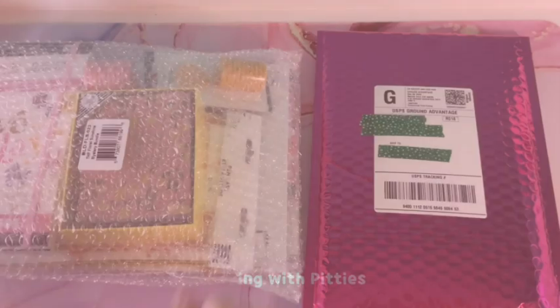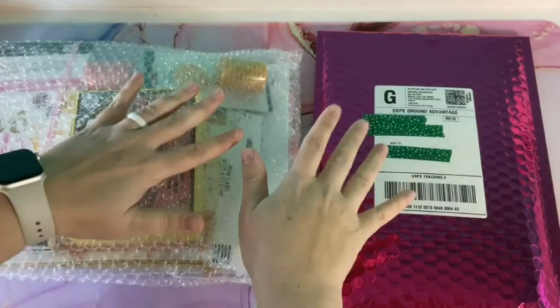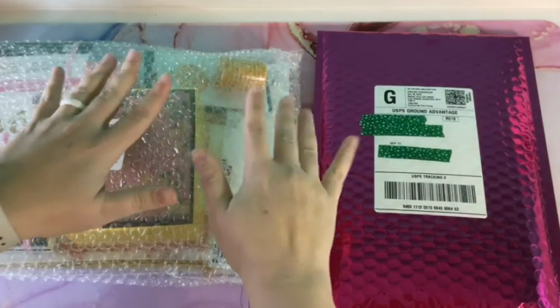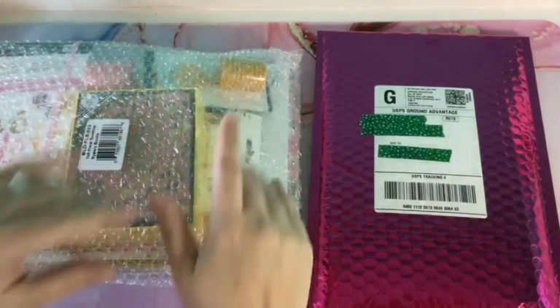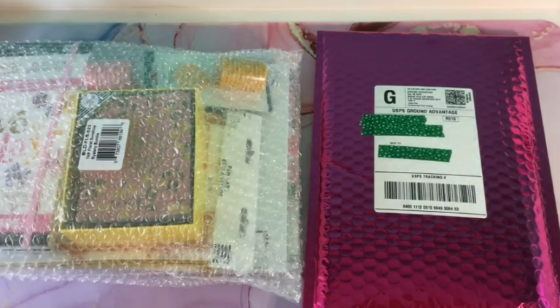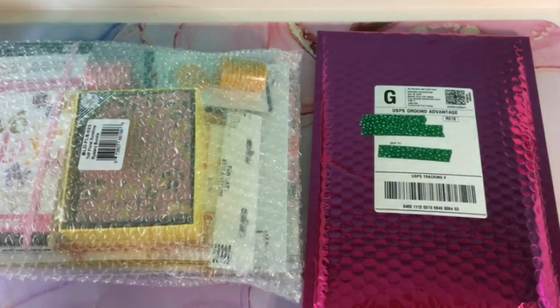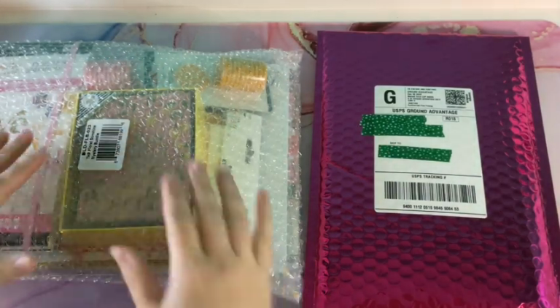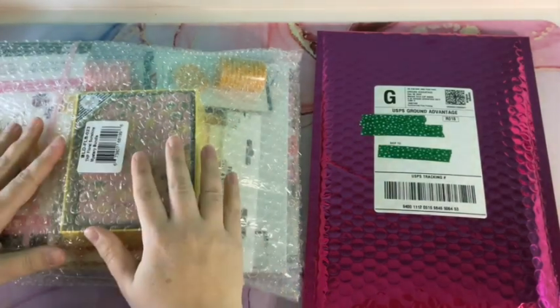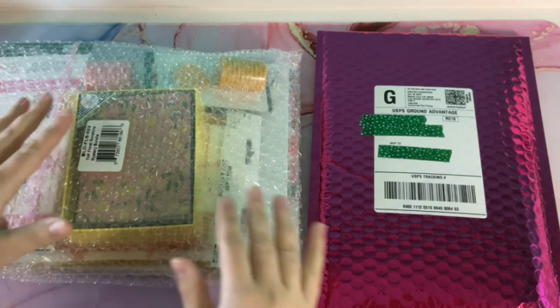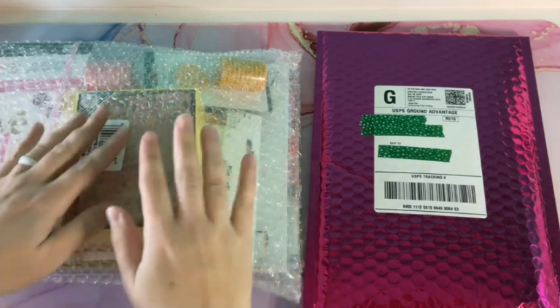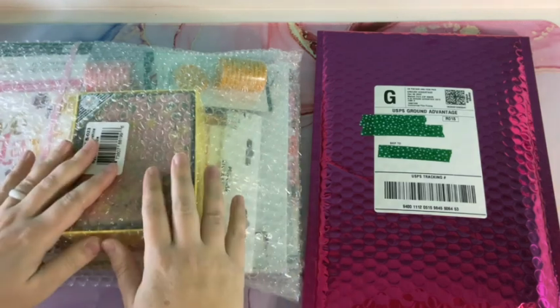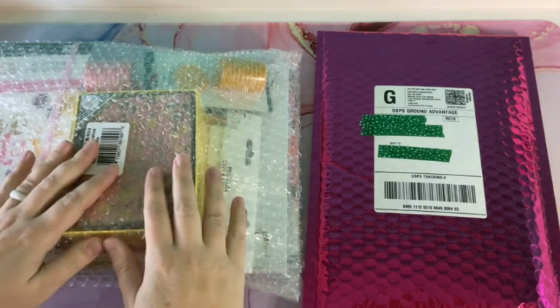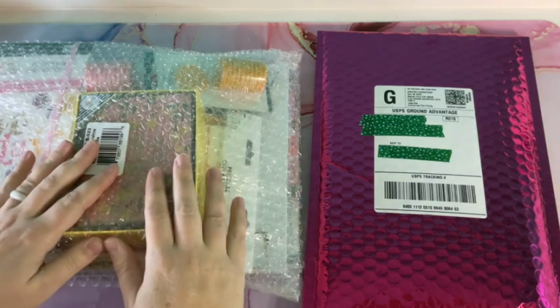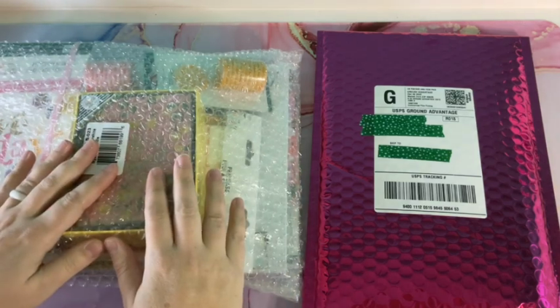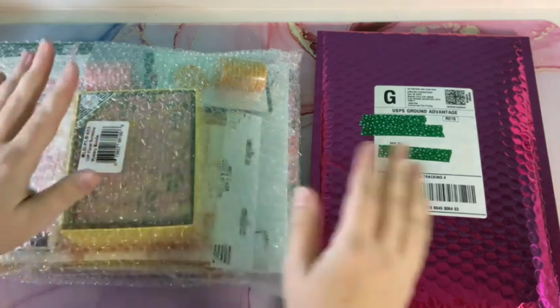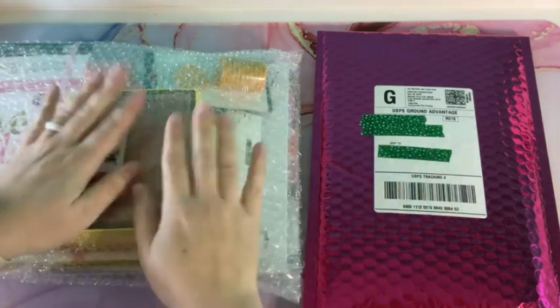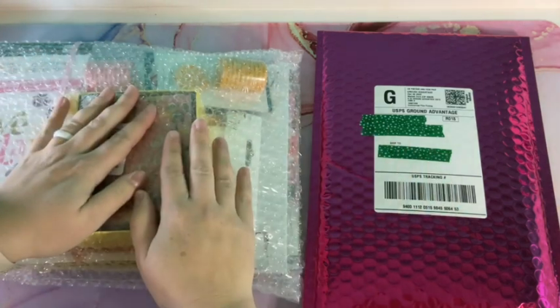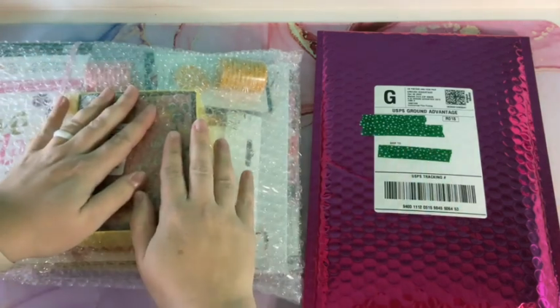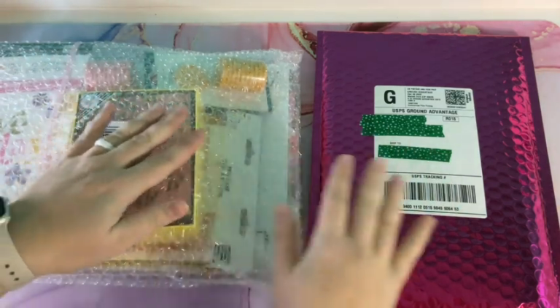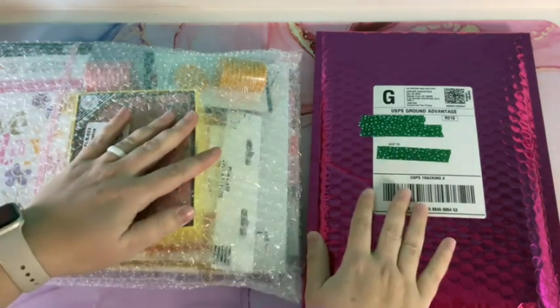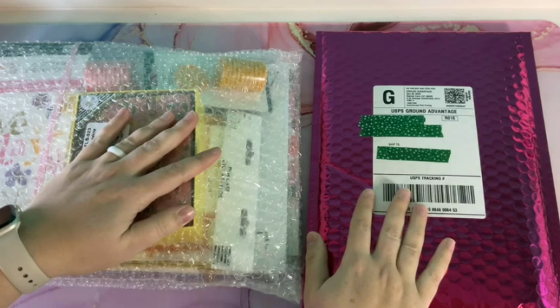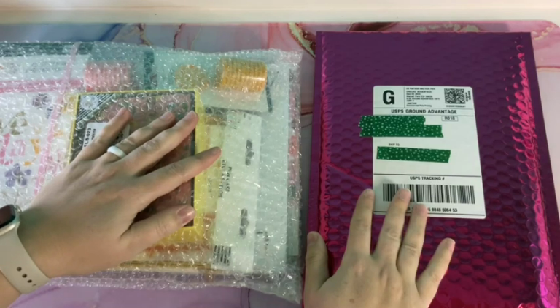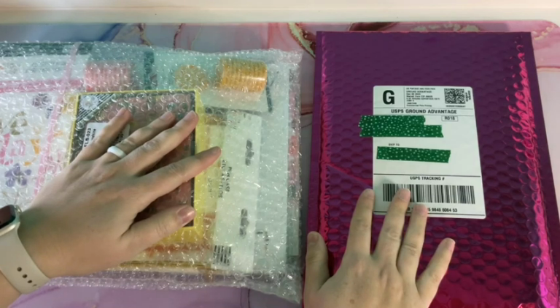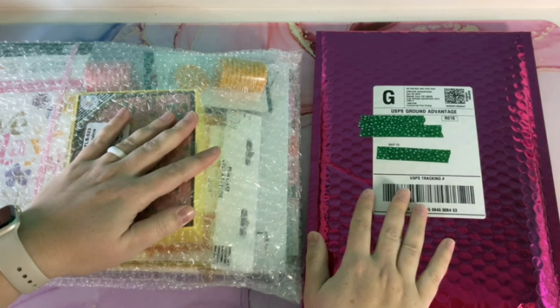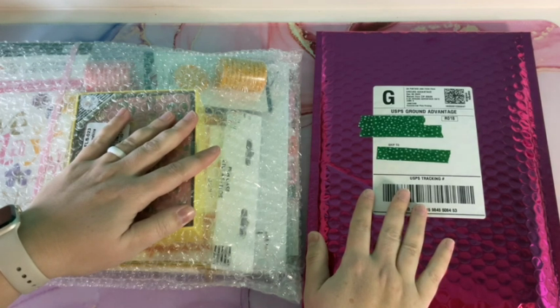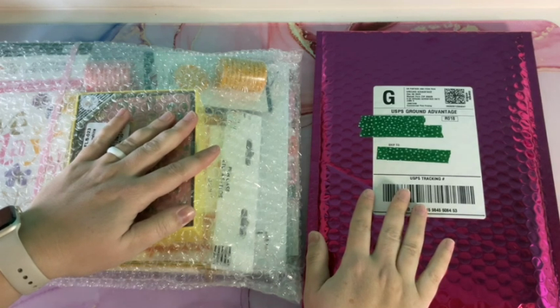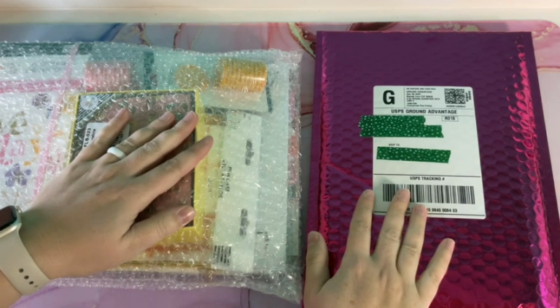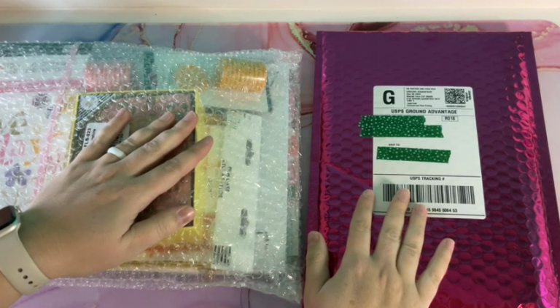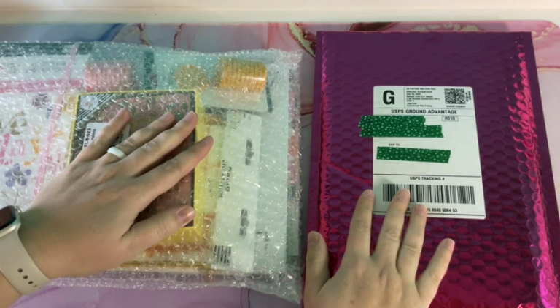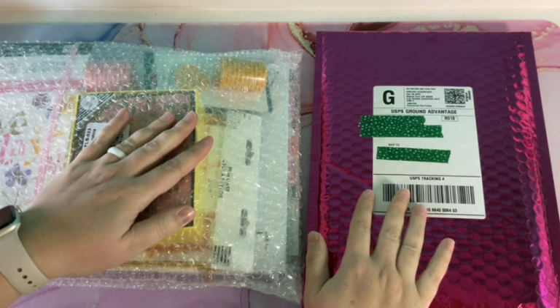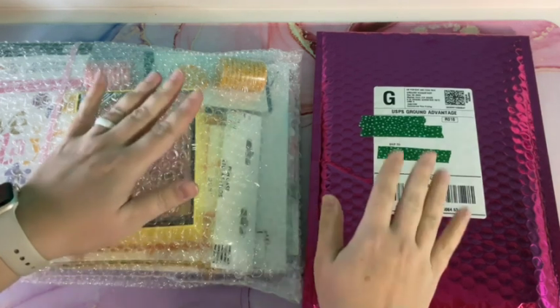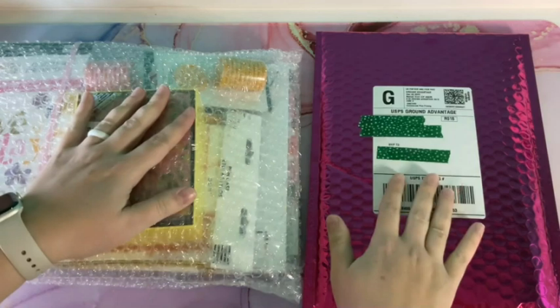Hey everyone, it is your sparkling Spectrumite Hannah, and I'm really excited to show you guys a Cyber Monday haul that I got just about a couple weeks ago, and this is all about Happy Planner.